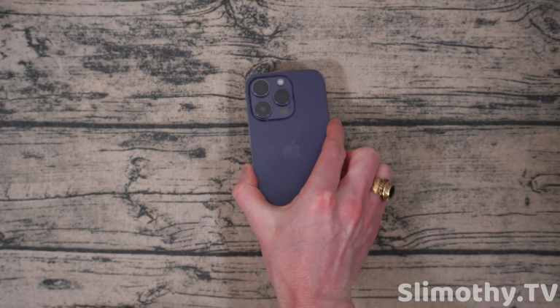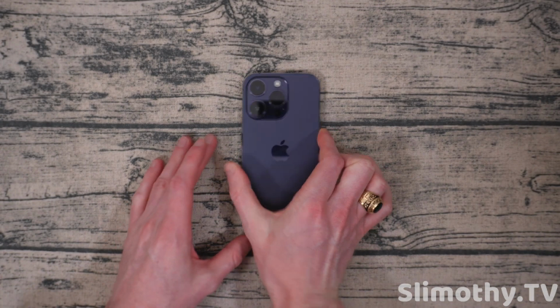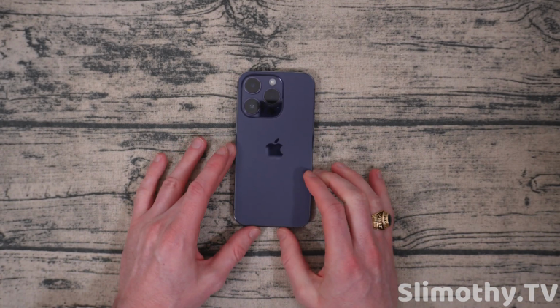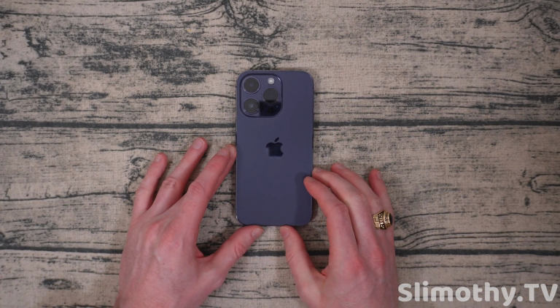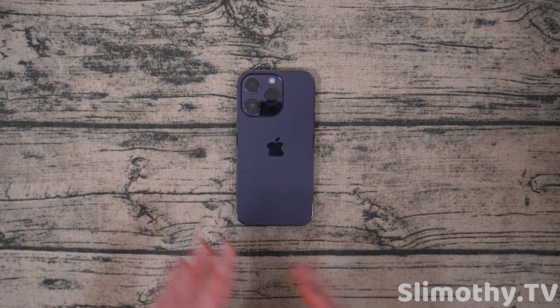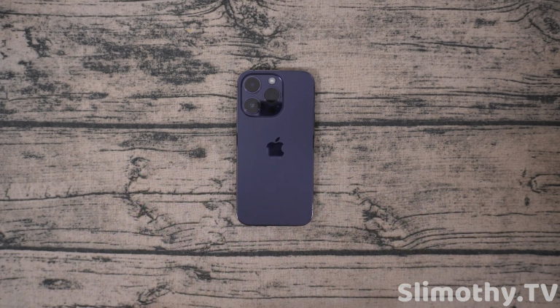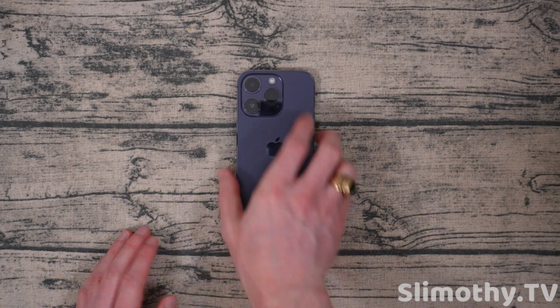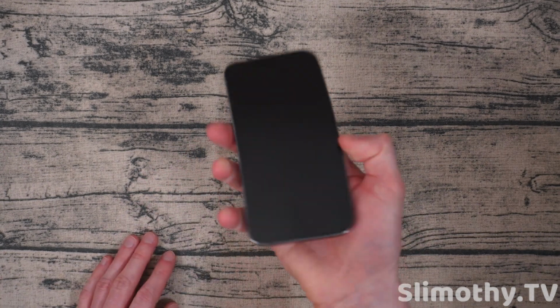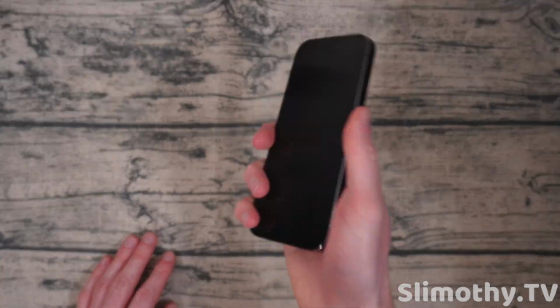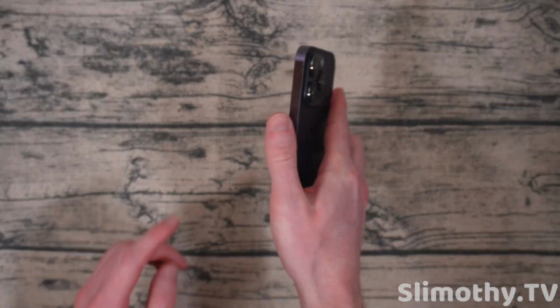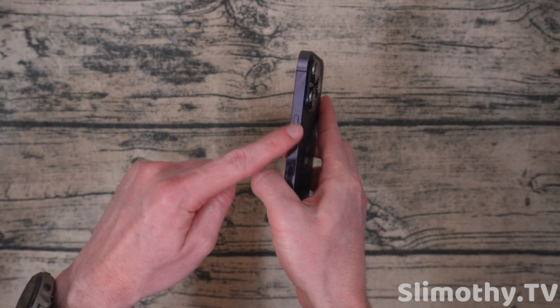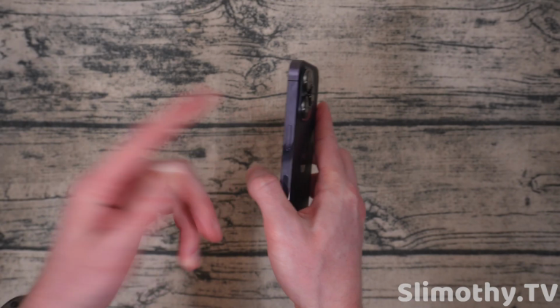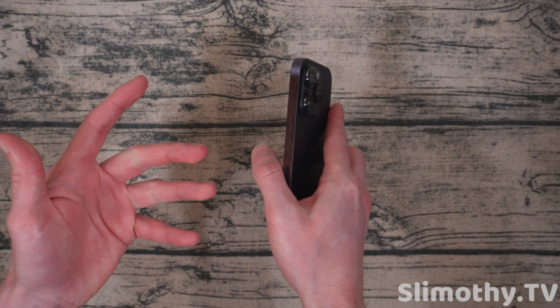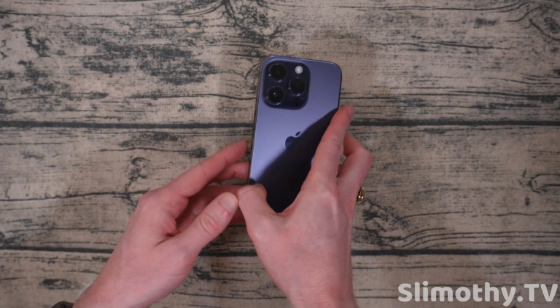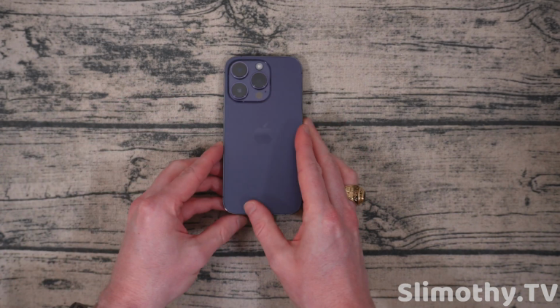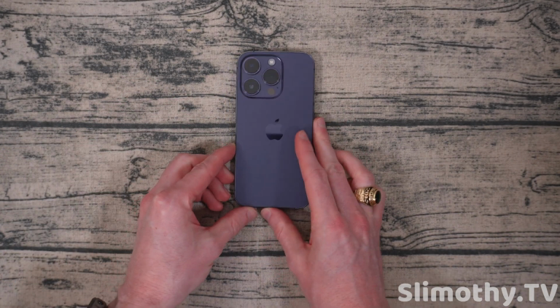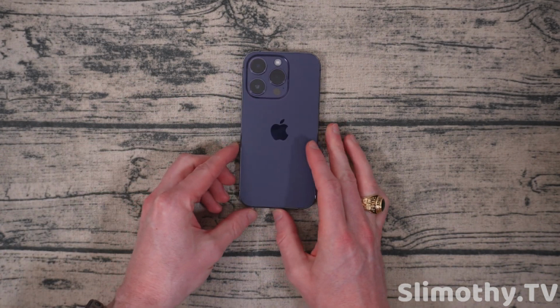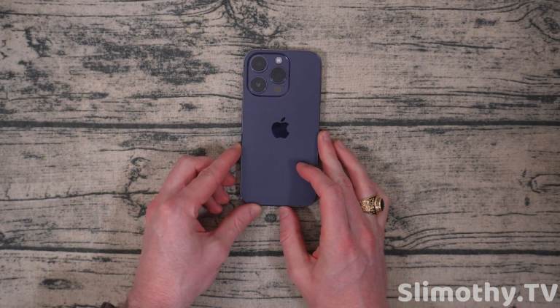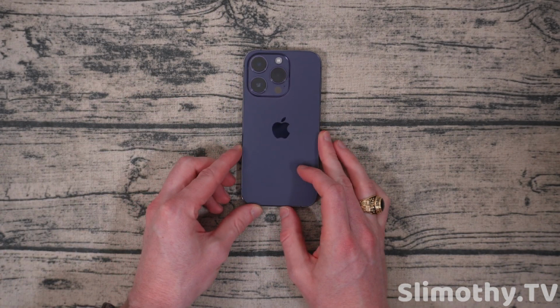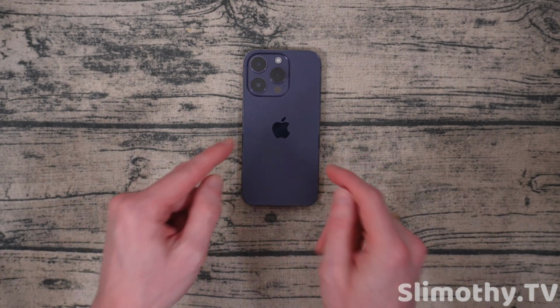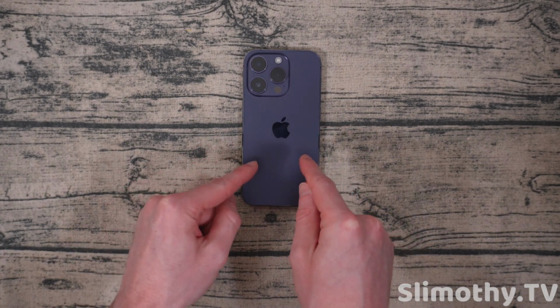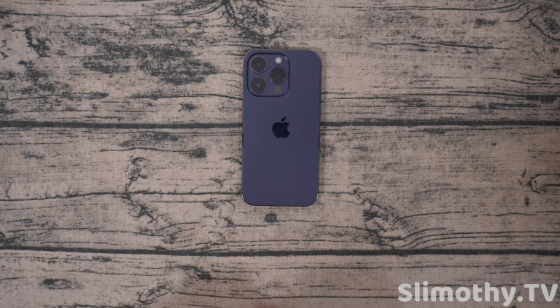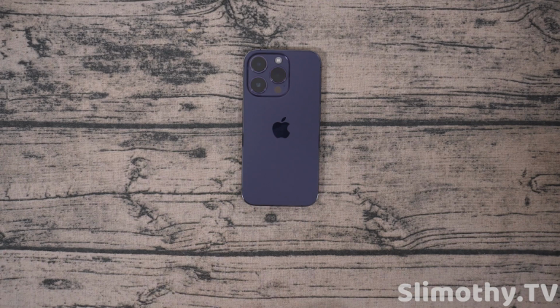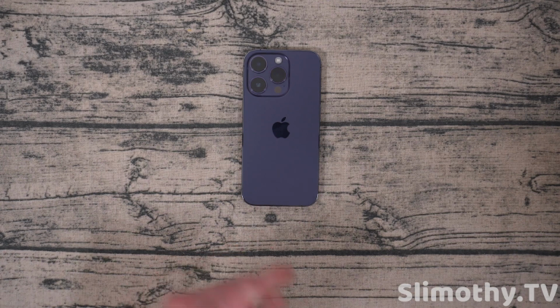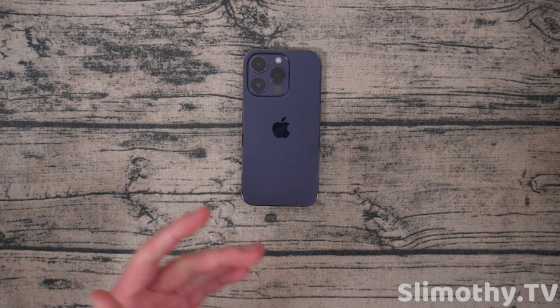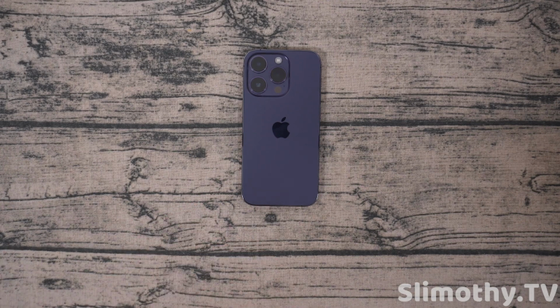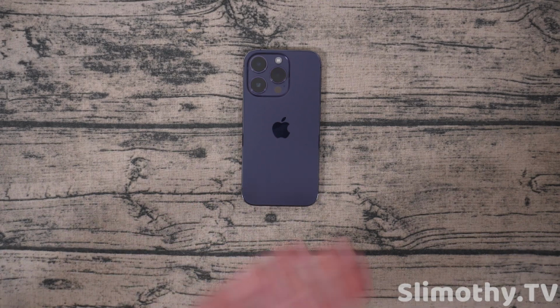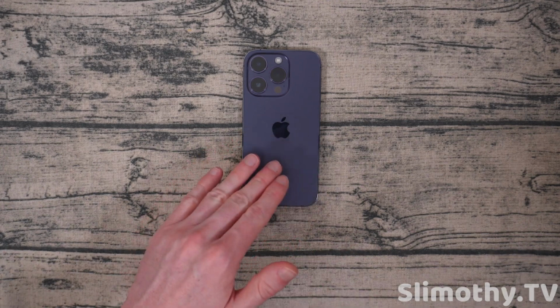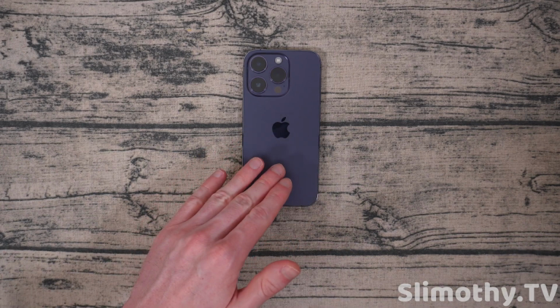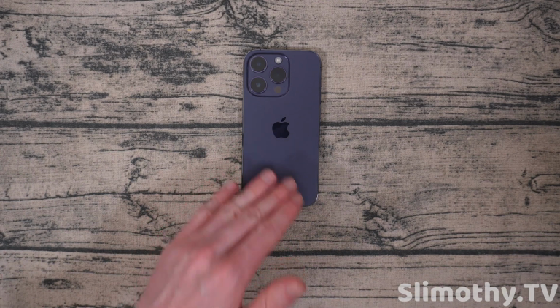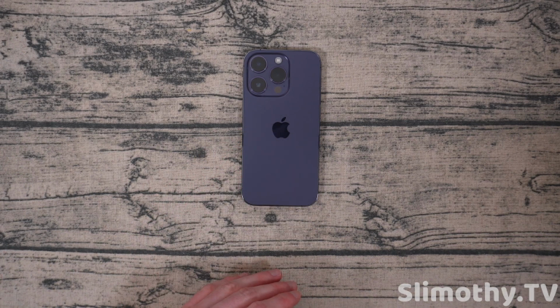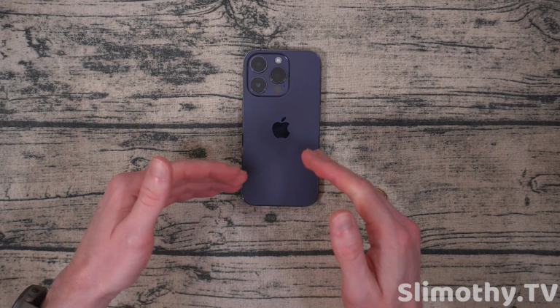Now at this point, this is where some people mess up. As soon as they see the screen go black, they immediately hold the power button to turn it back on. And while yes, you probably can do that, the phone is actually still shutting down. Even right now, it's been like 30 seconds and it's still shutting down.